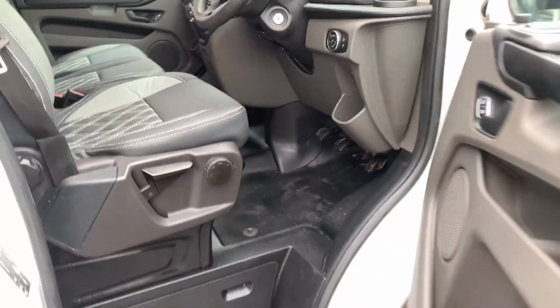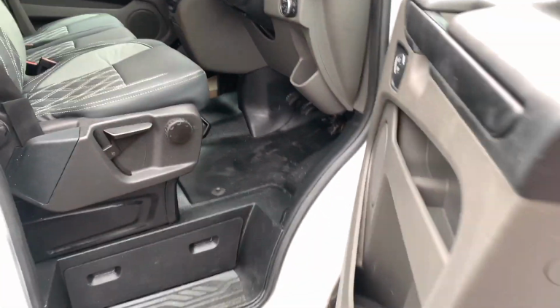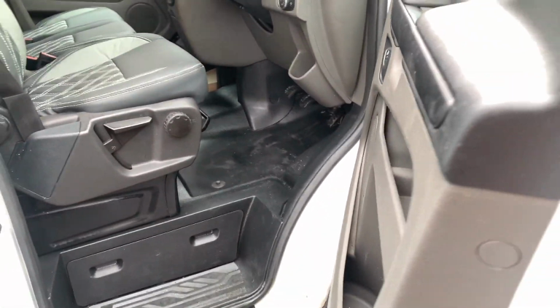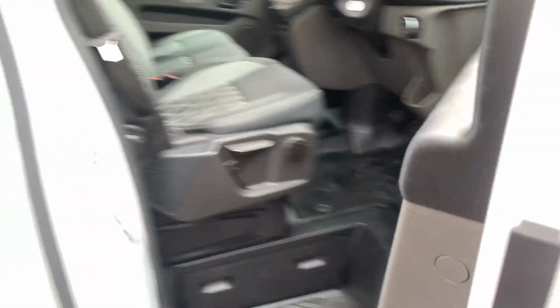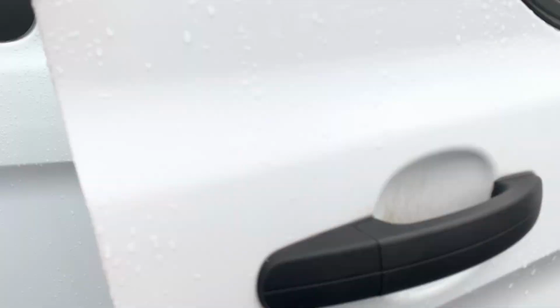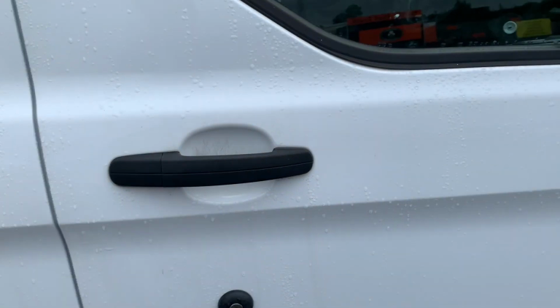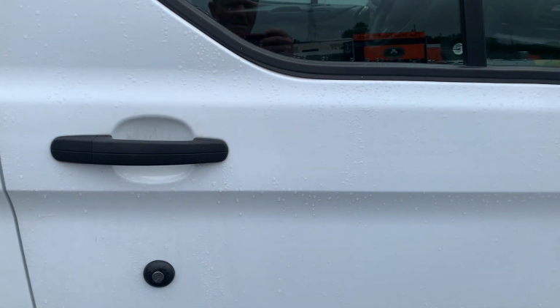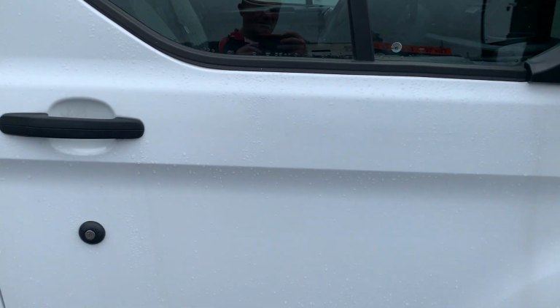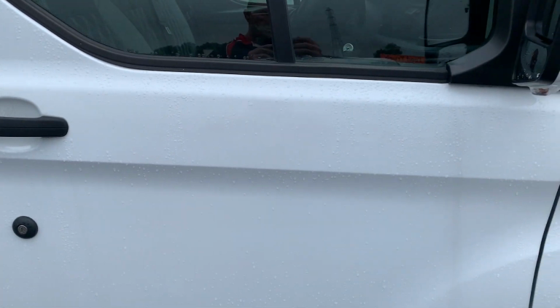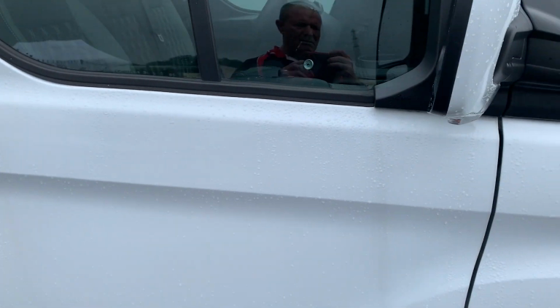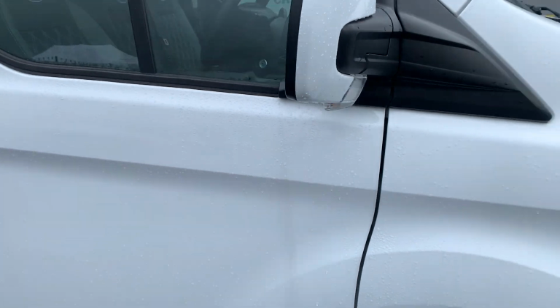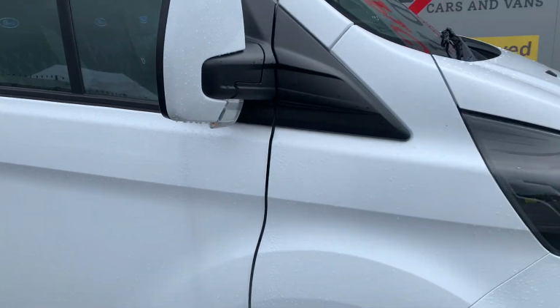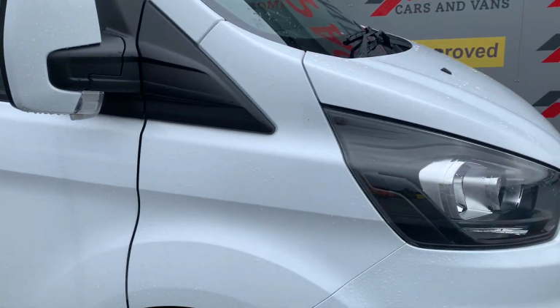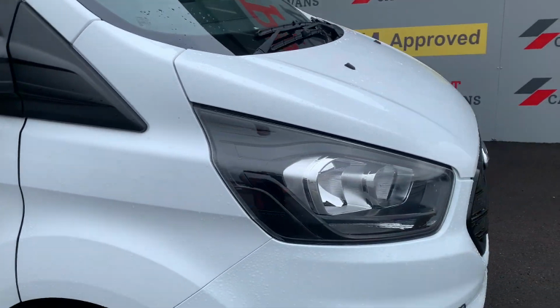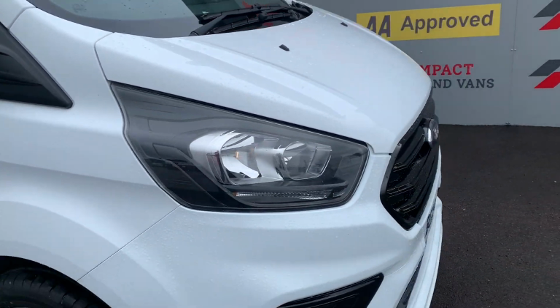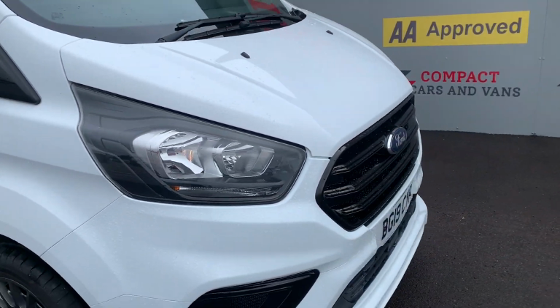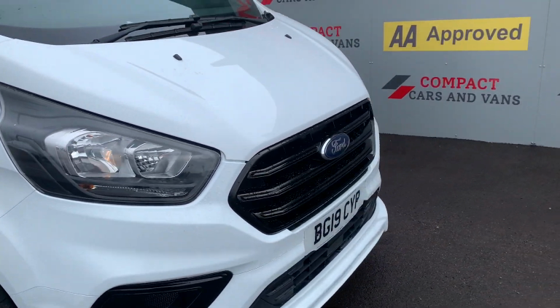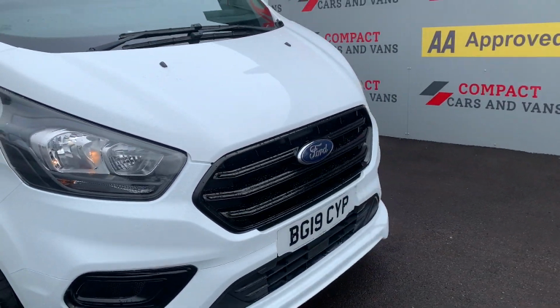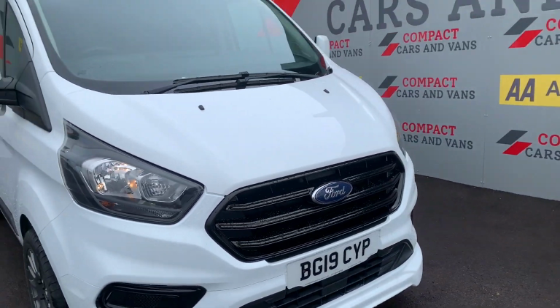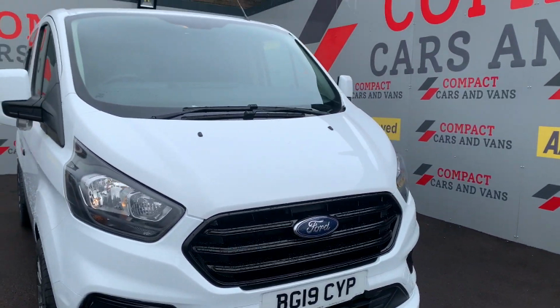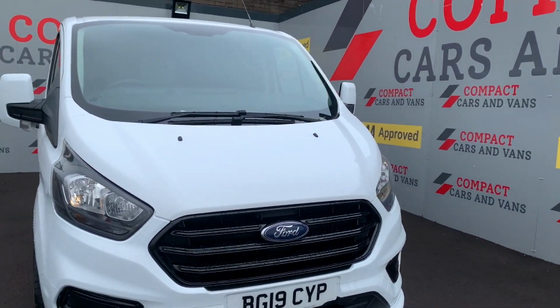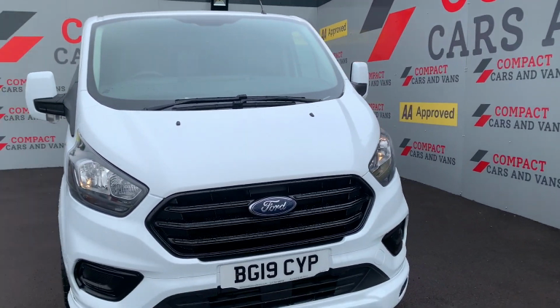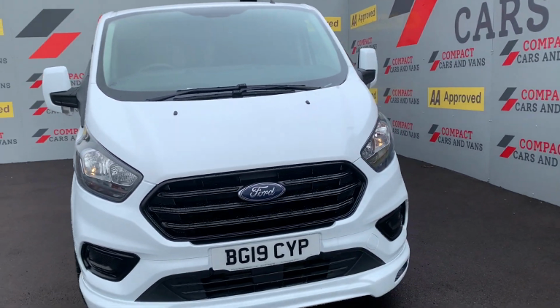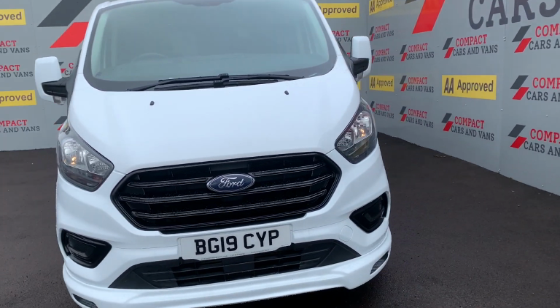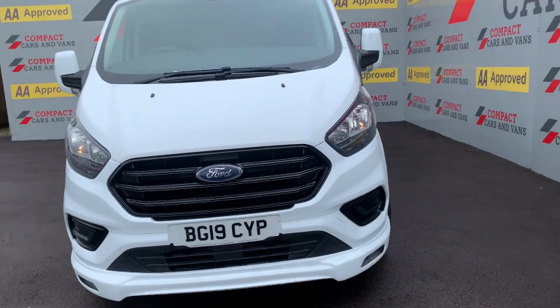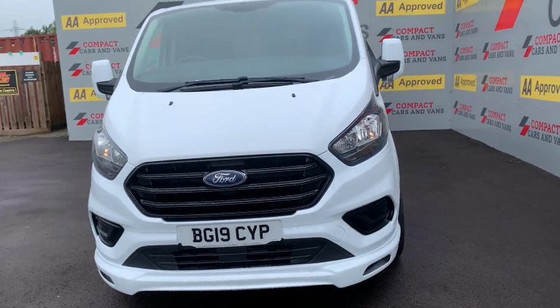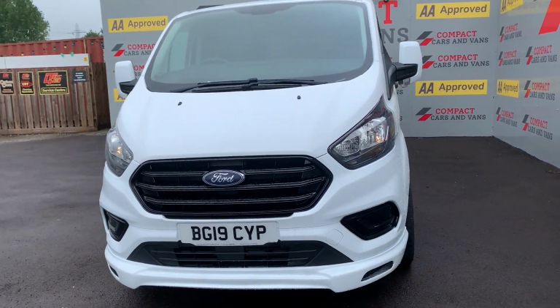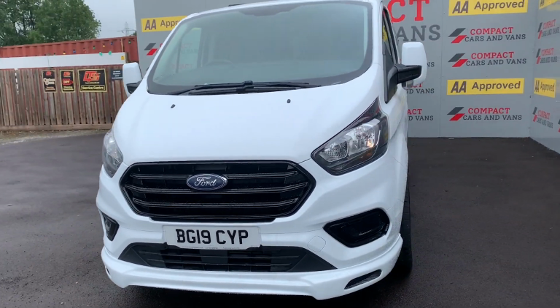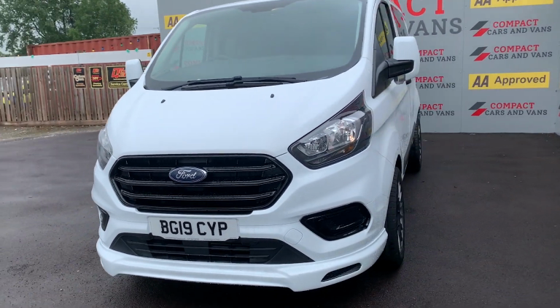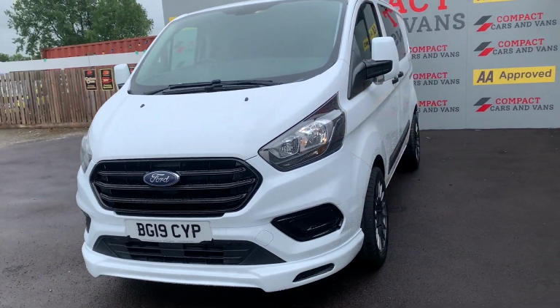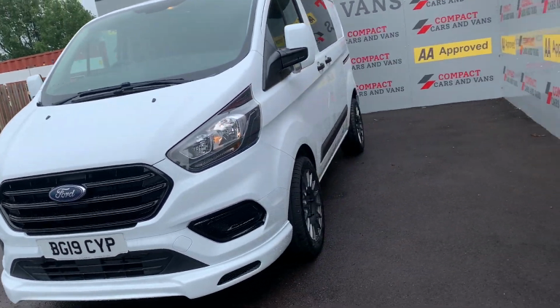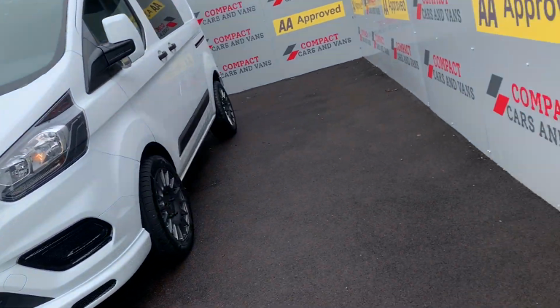If you feel this or any of the vehicles we have for sale suit your needs, please call in or call us on 01656 767 606. We look forward to helping you into your next new-to-you vehicle. Thank you and goodbye.